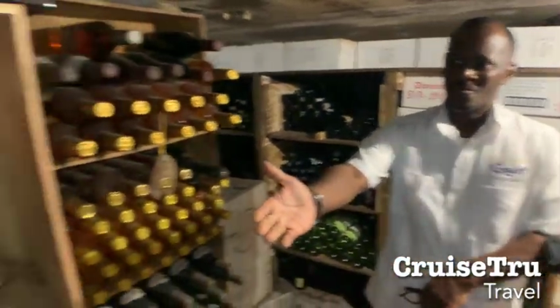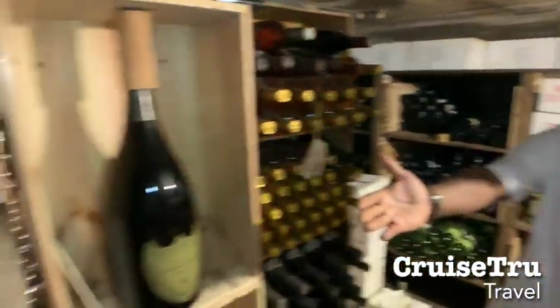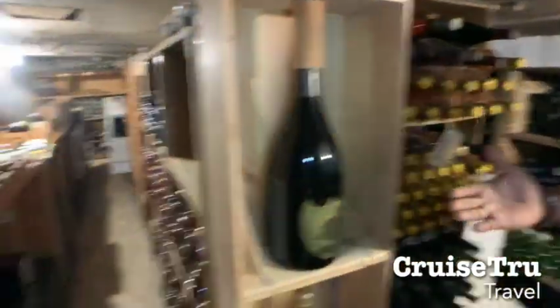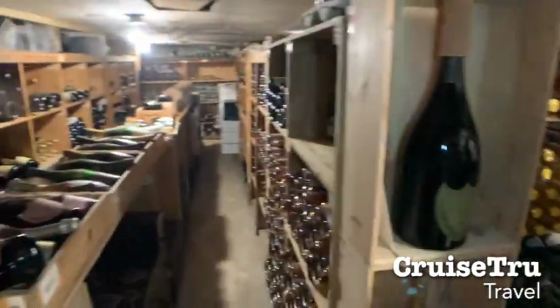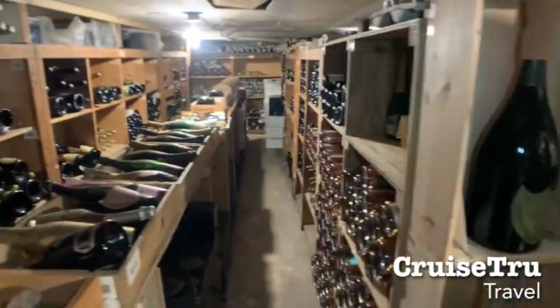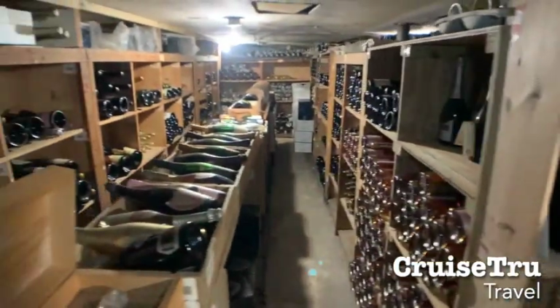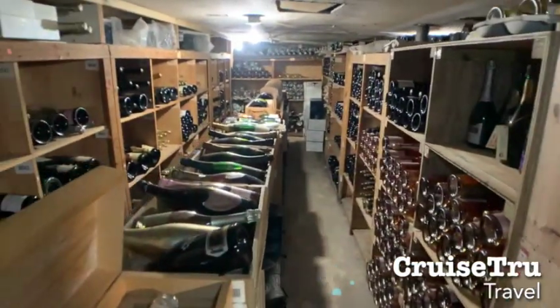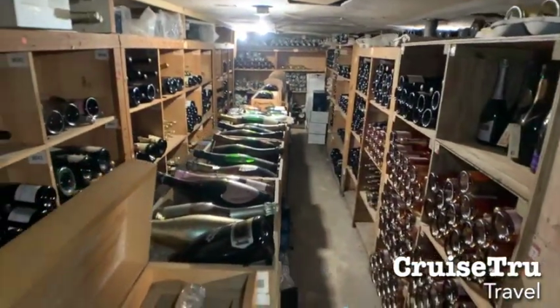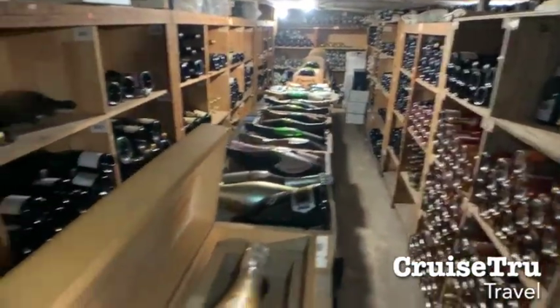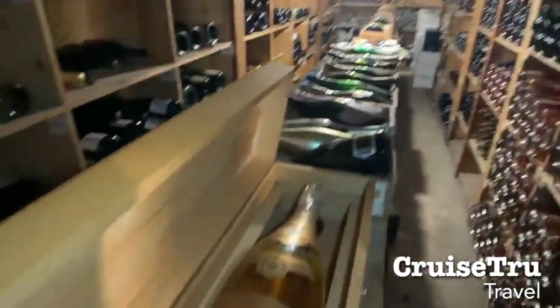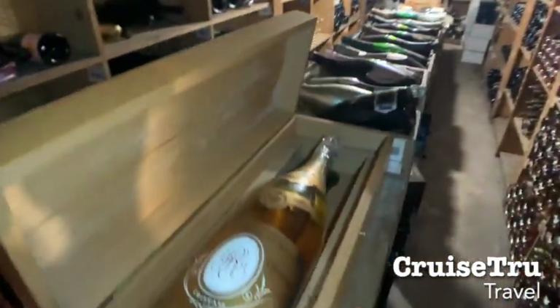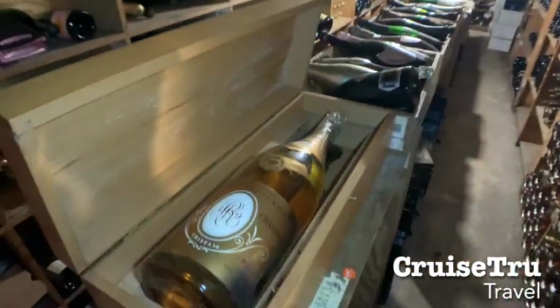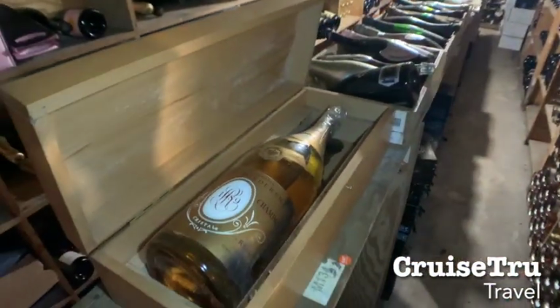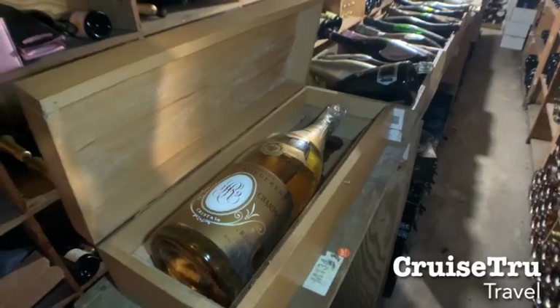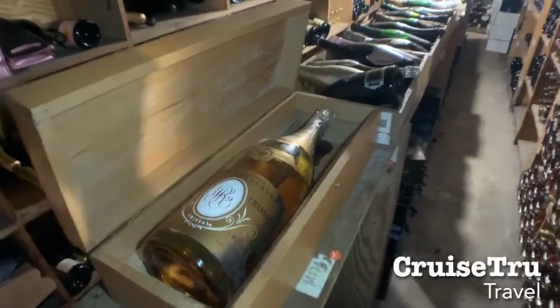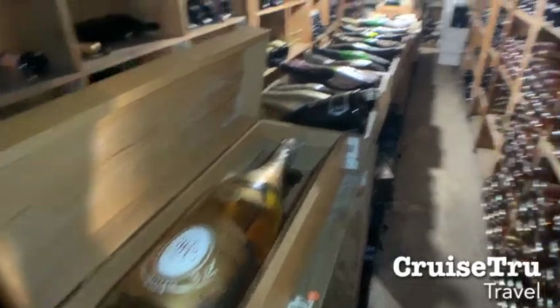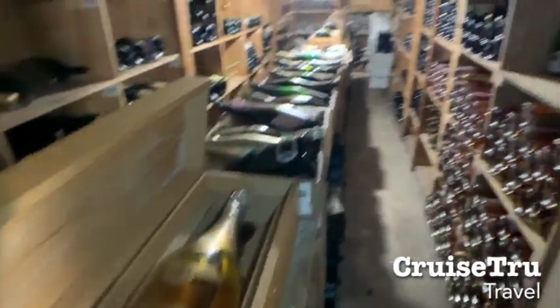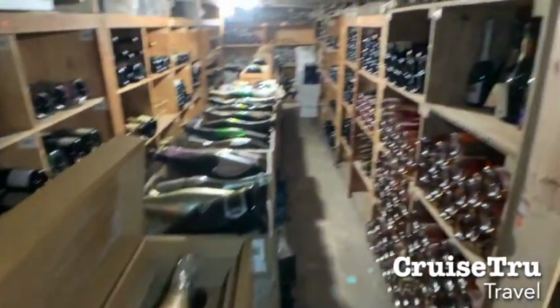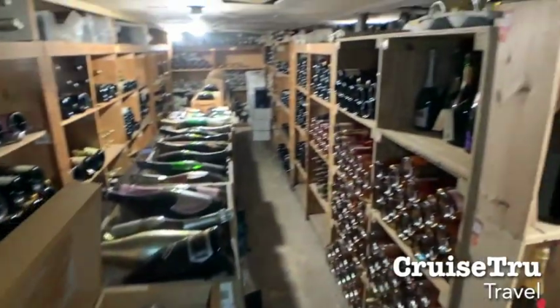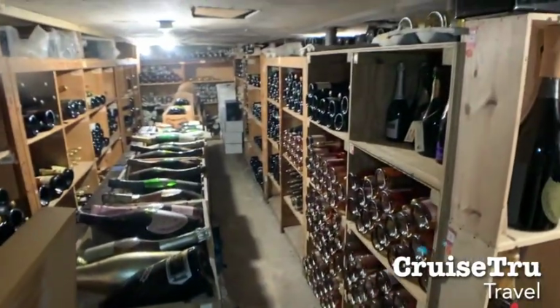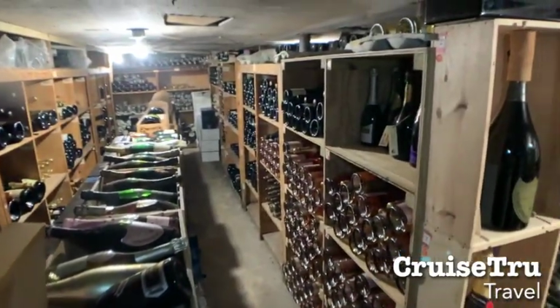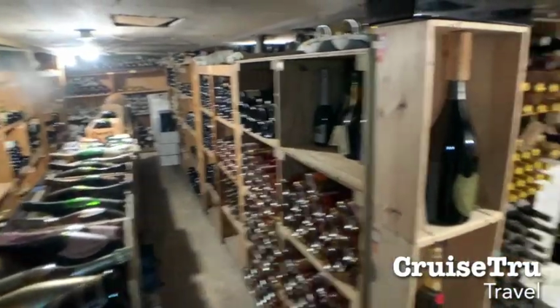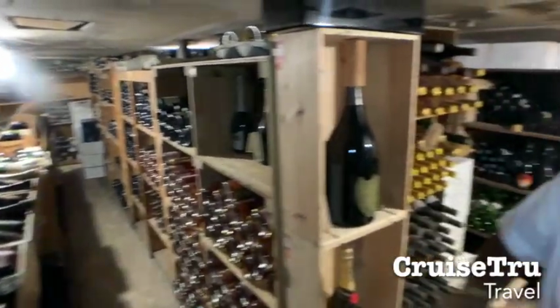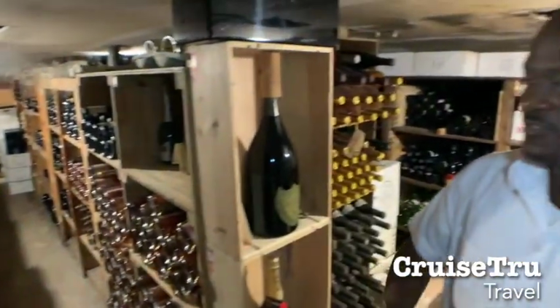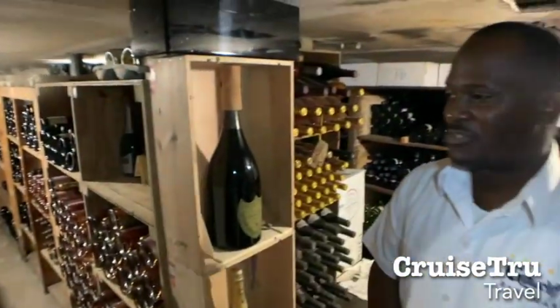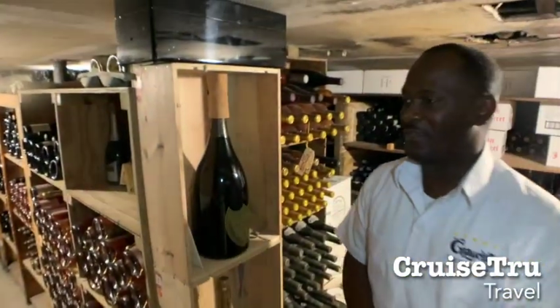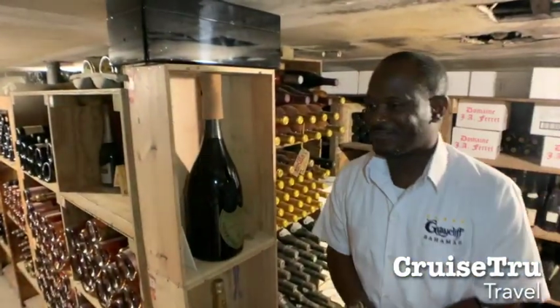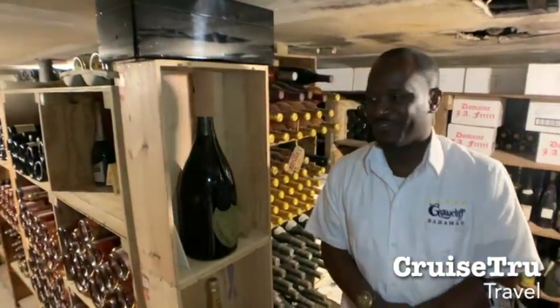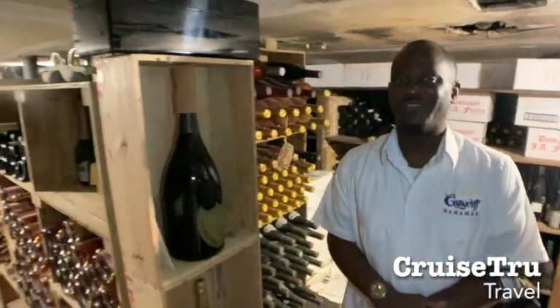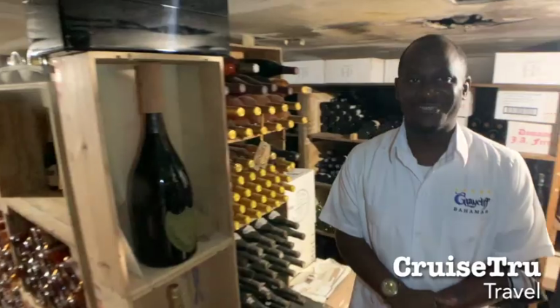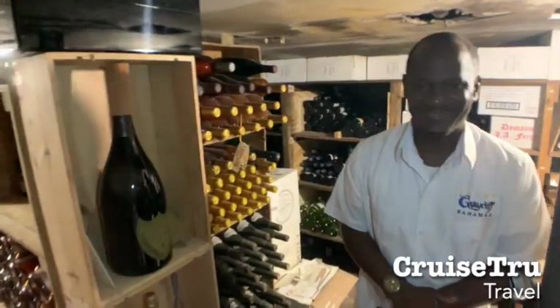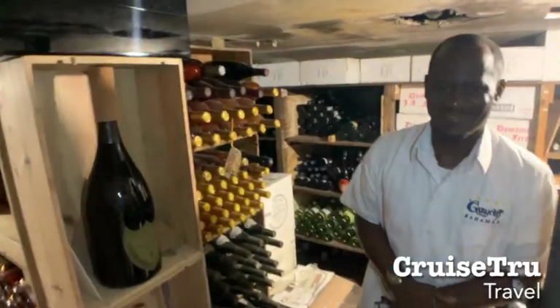We have Moët Chandon, Taittinger's, Krug, Veuve Clicquot, Dom Perignon — all your nice, famous champagnes. Great finishes.